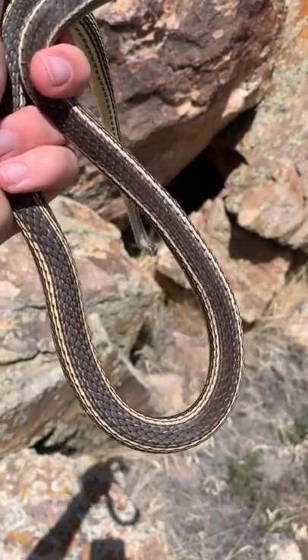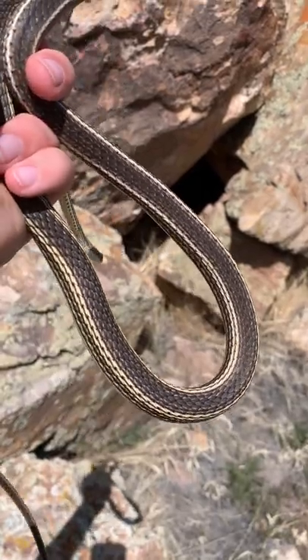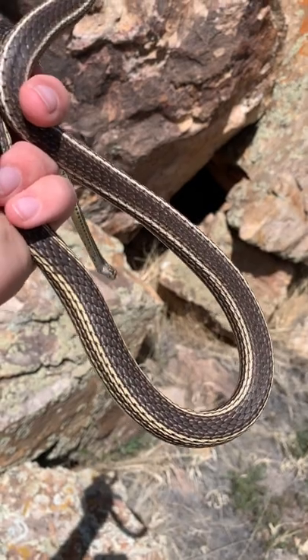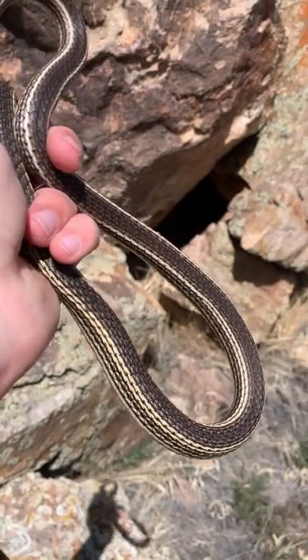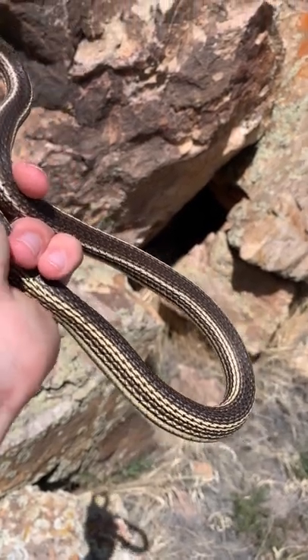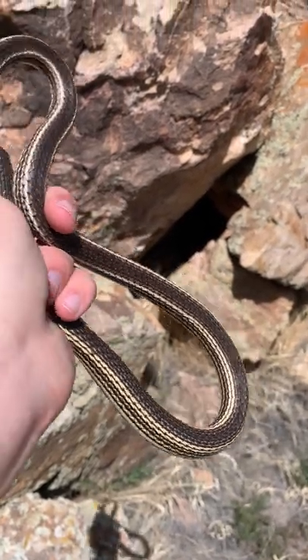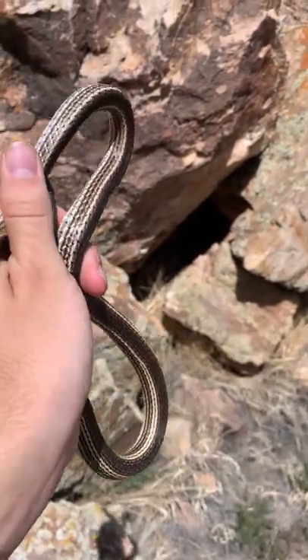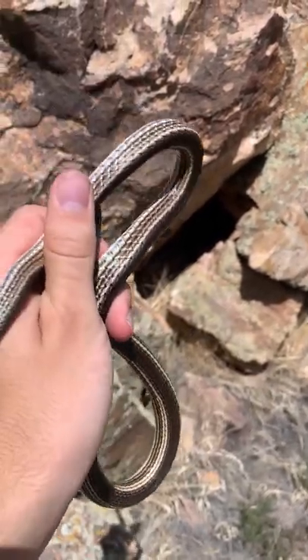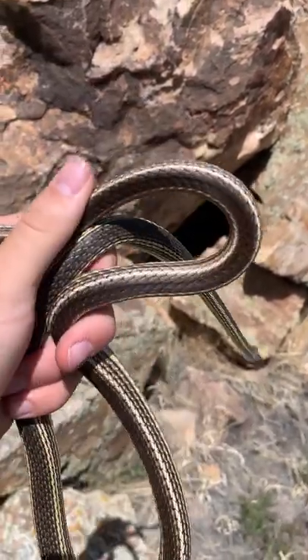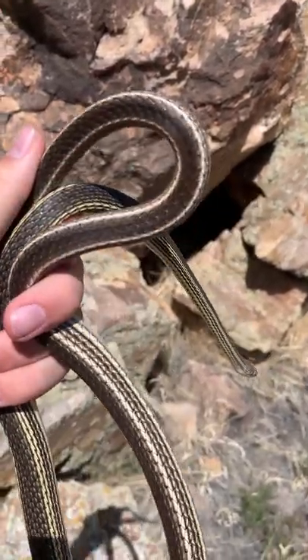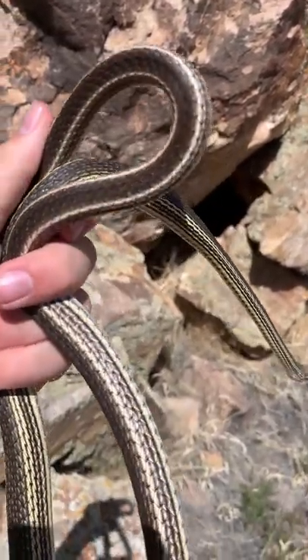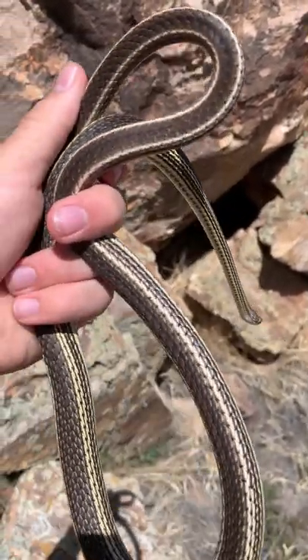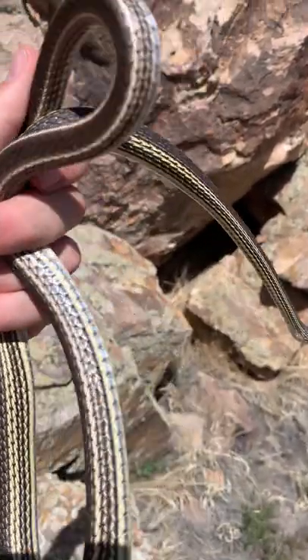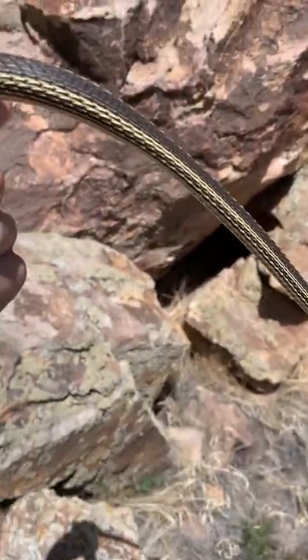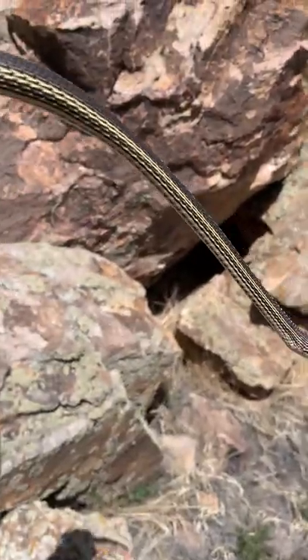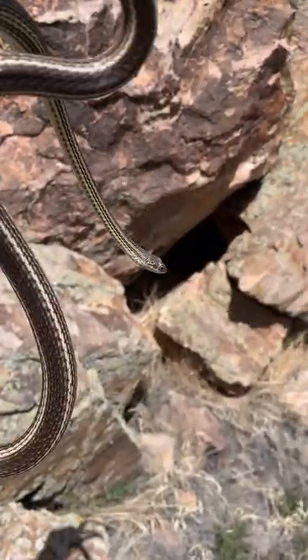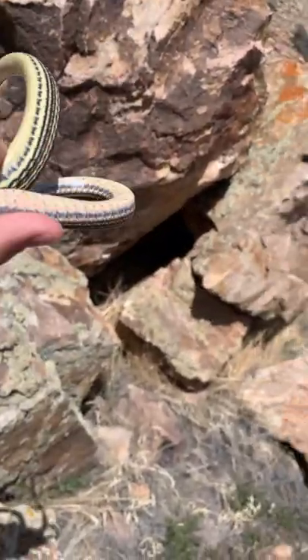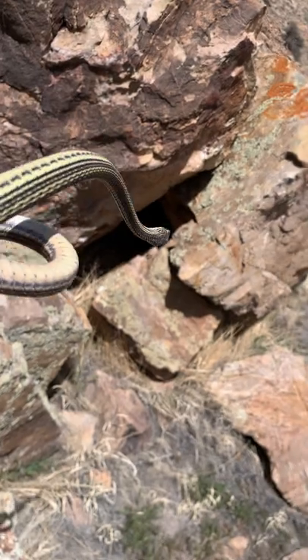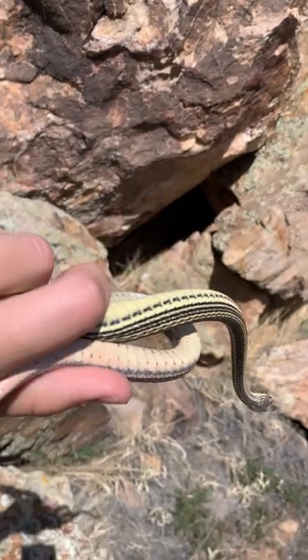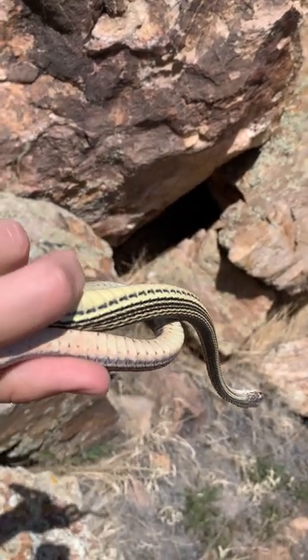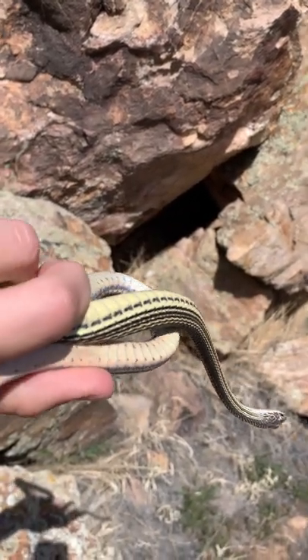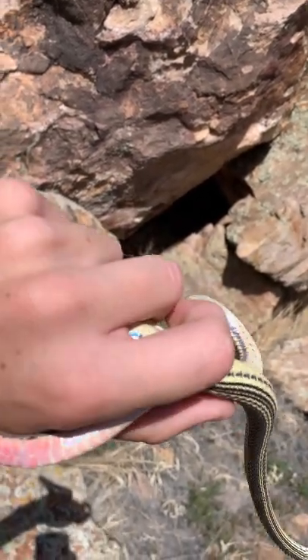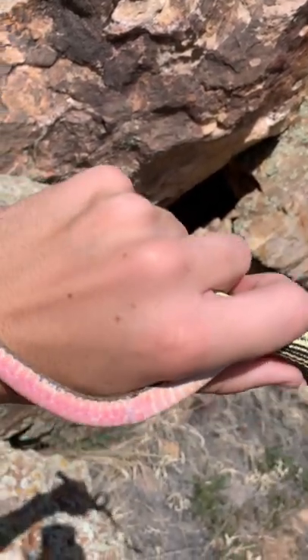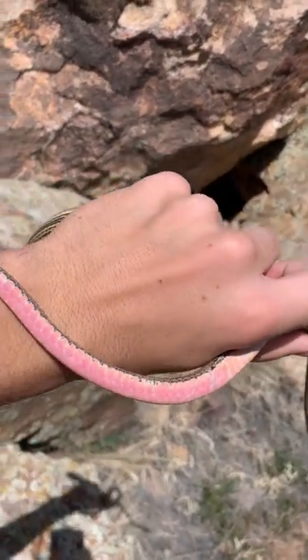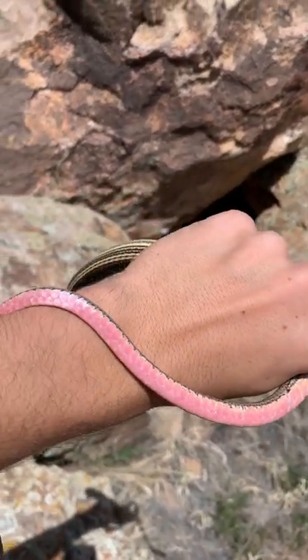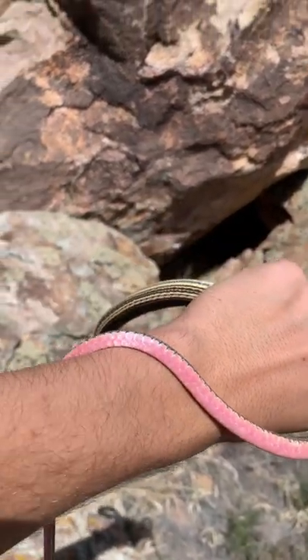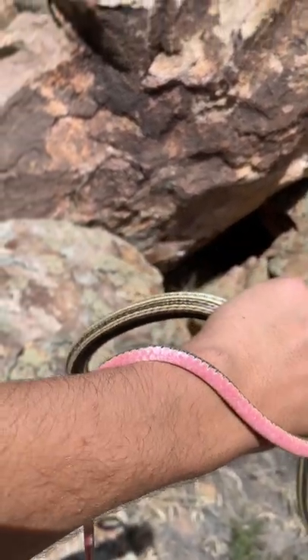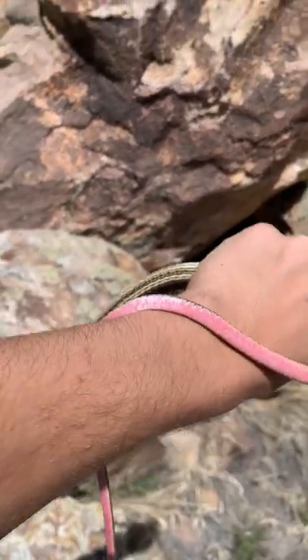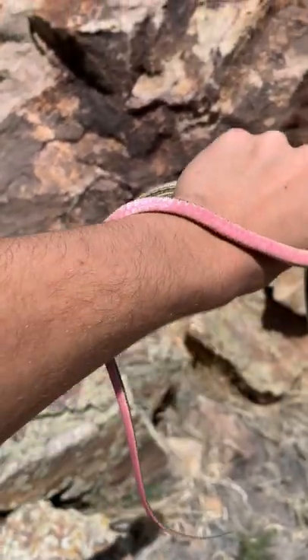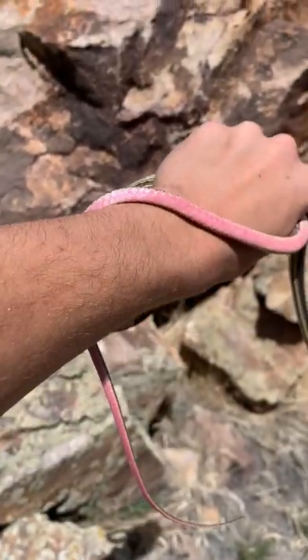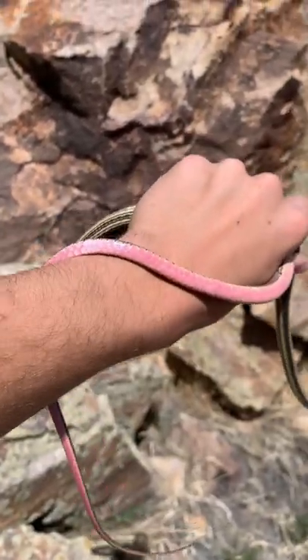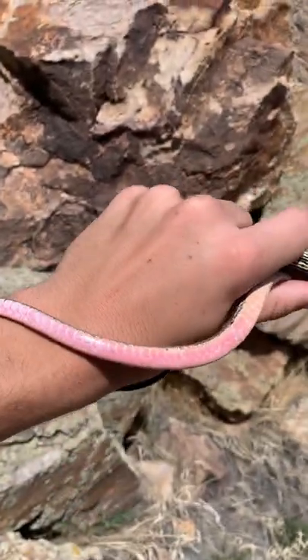Now it's easy to see why they're called striped whip snakes. They have that nice gray and brown patterning, and if you look at the bottom it's a lot of solid white, and as you get towards the tail some really nice red.